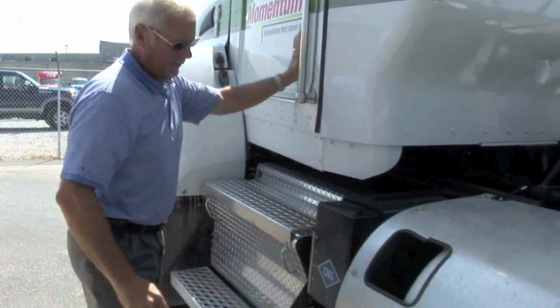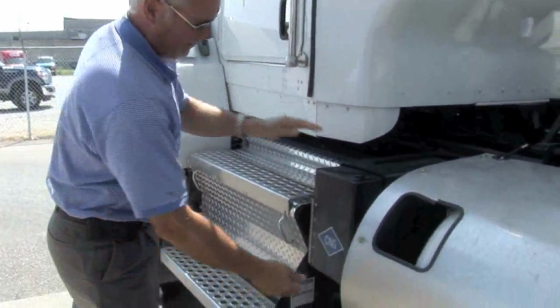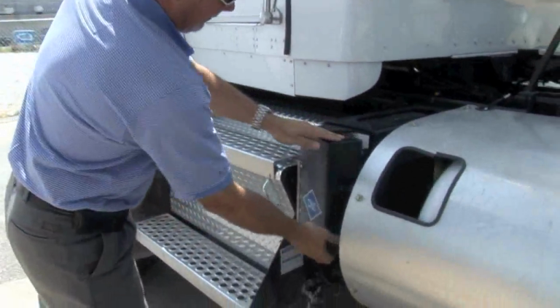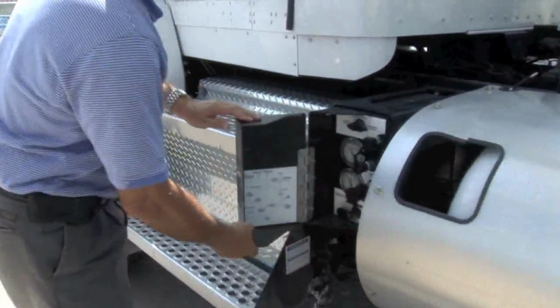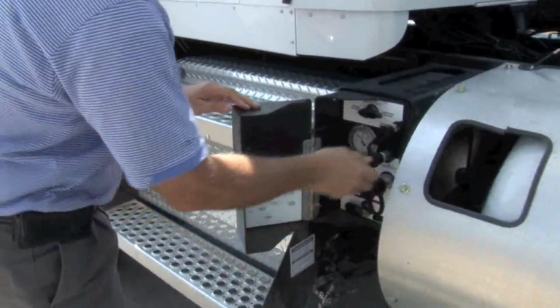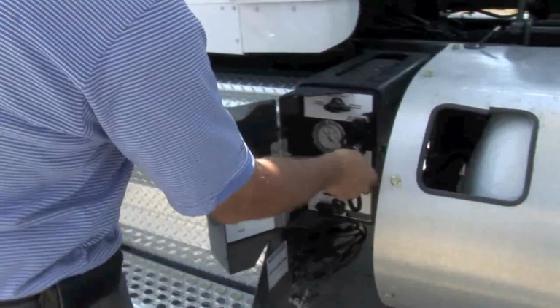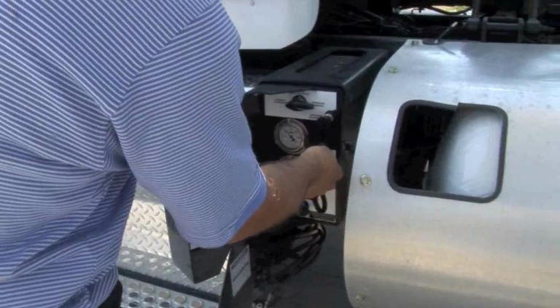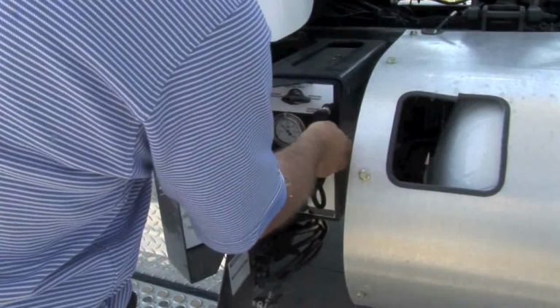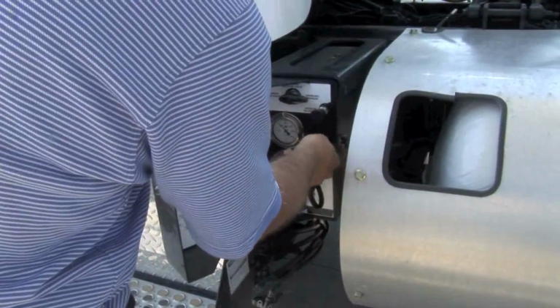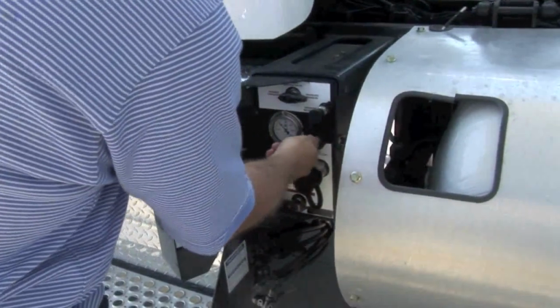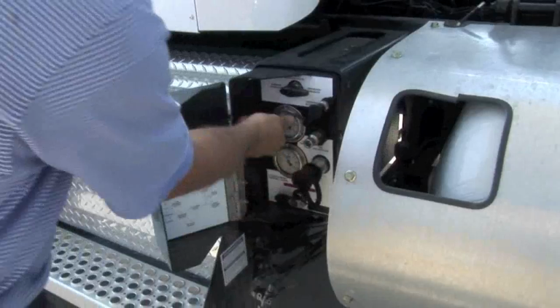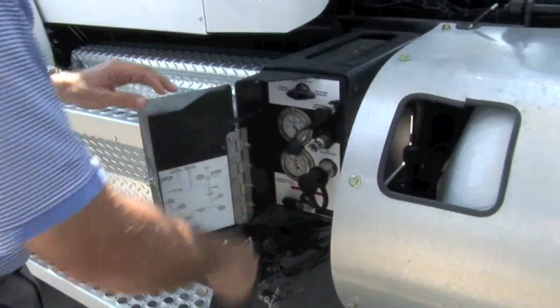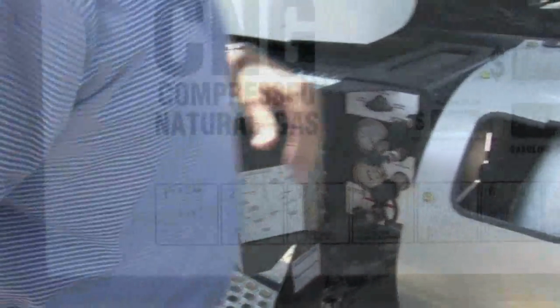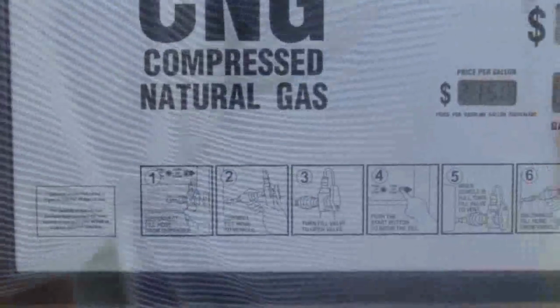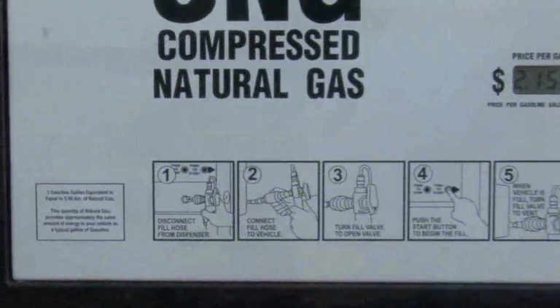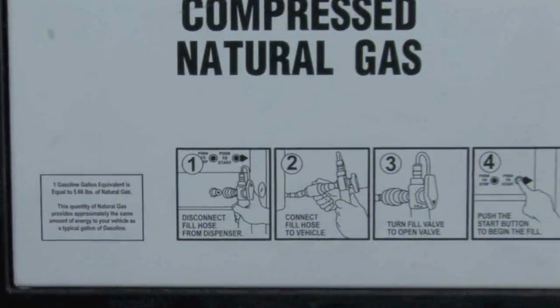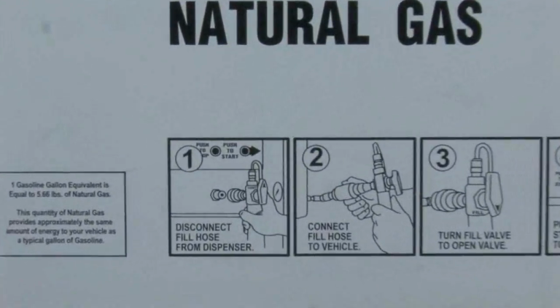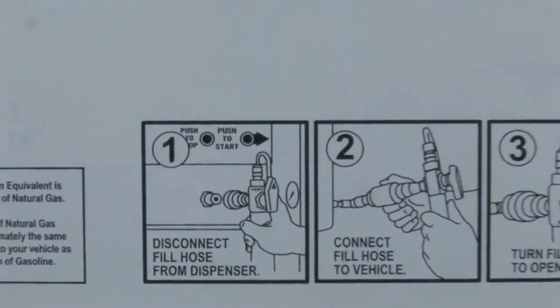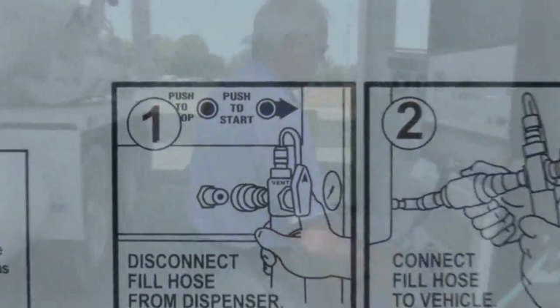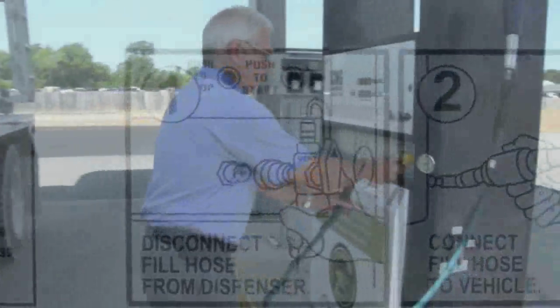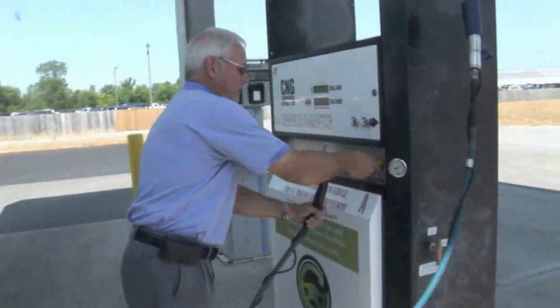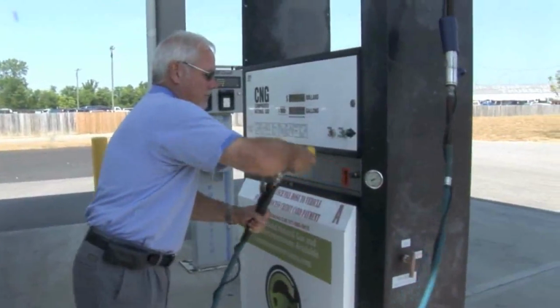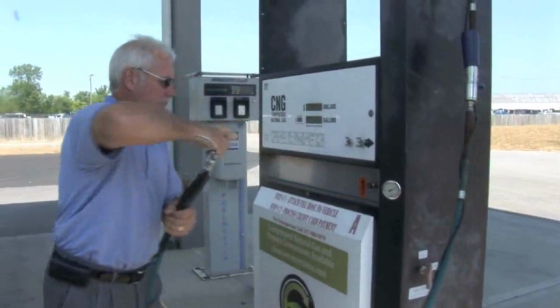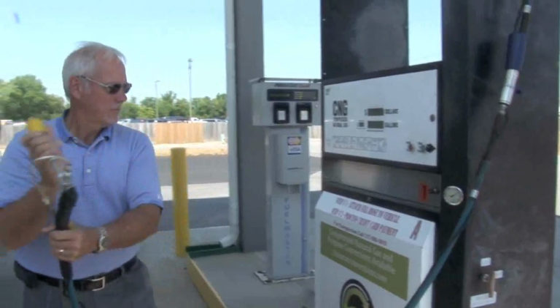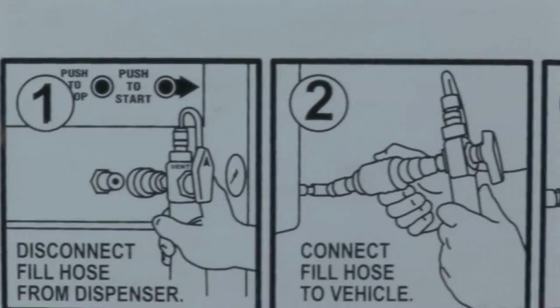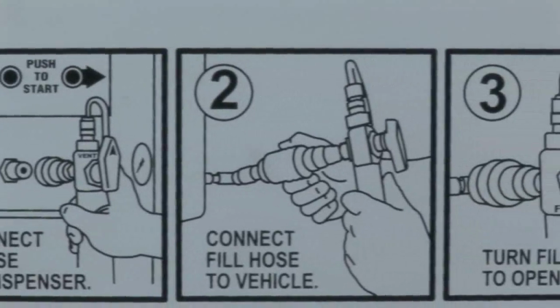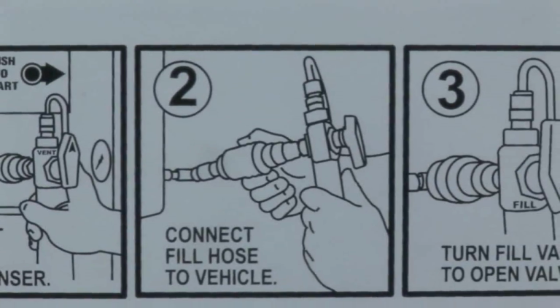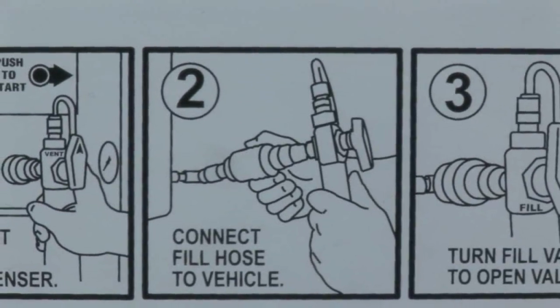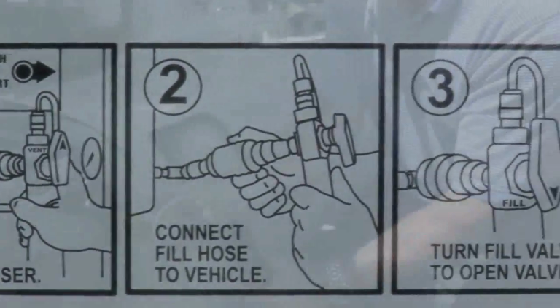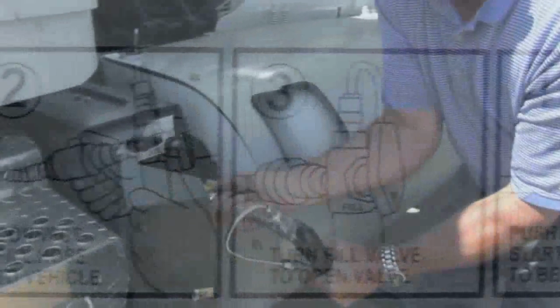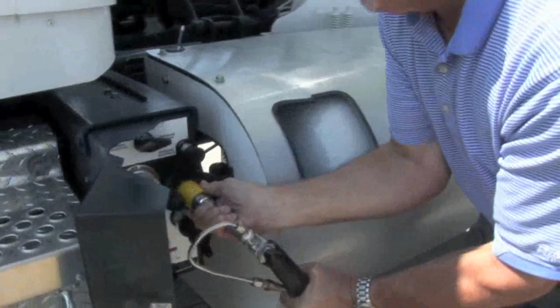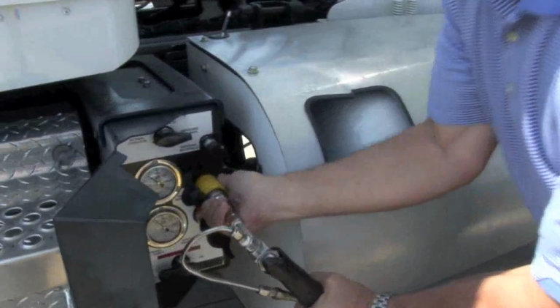It's a good idea to first open the cover and remove the cap from the fill nozzle on the vehicle. Now once you've swiped your card, disconnect the fill hose from the dispenser and connect it to the vehicle's fill nozzle.